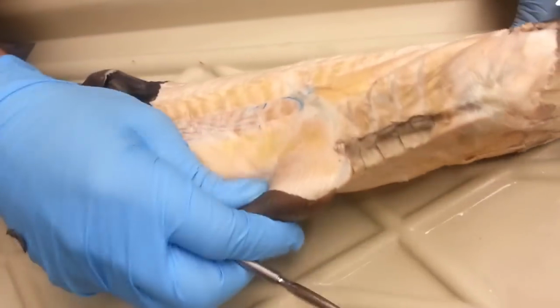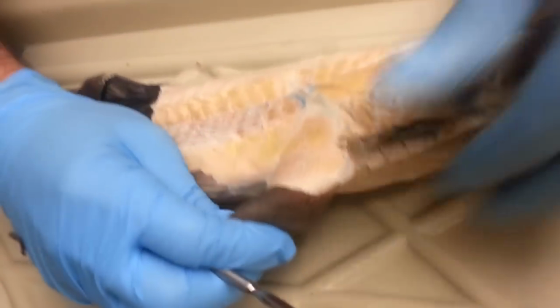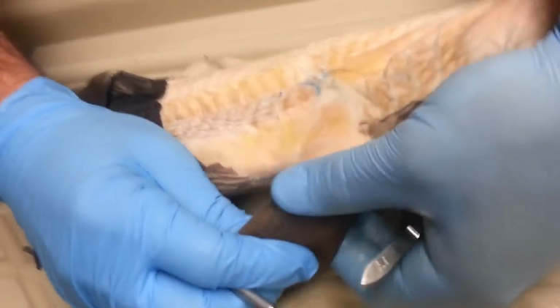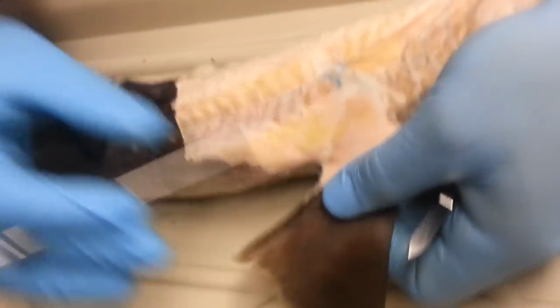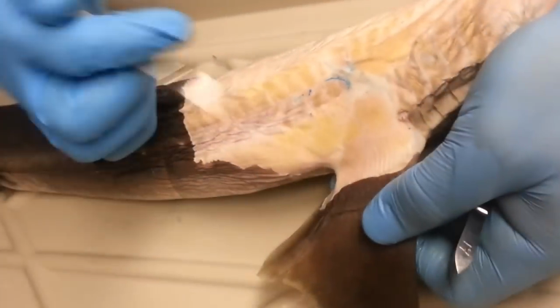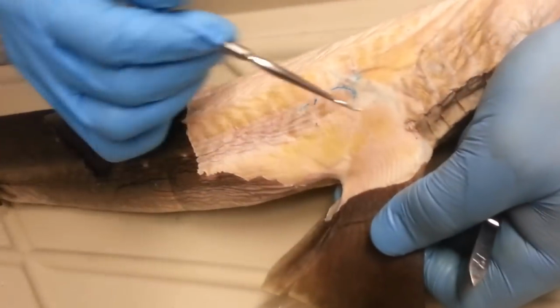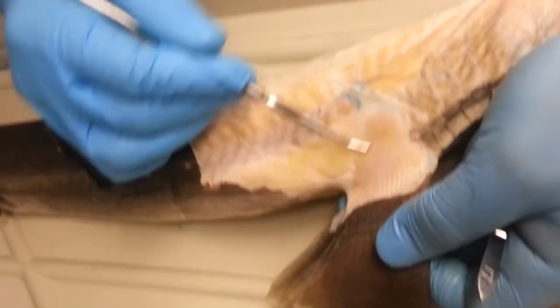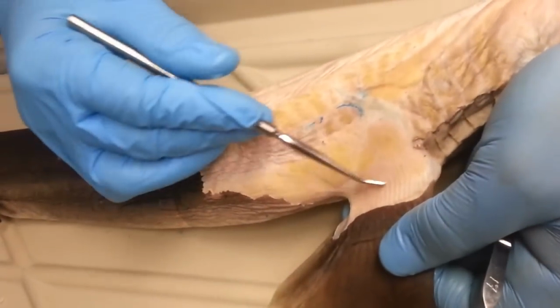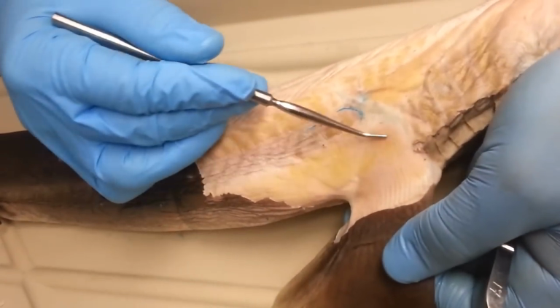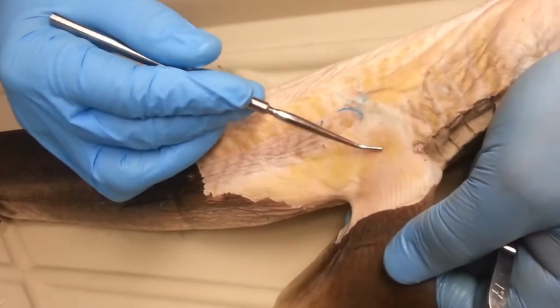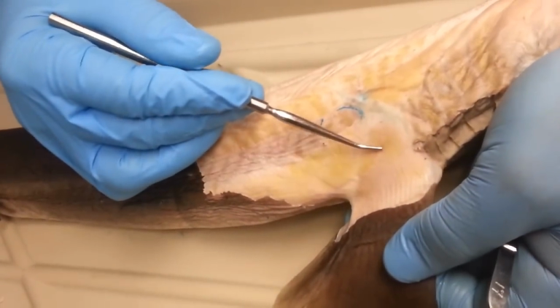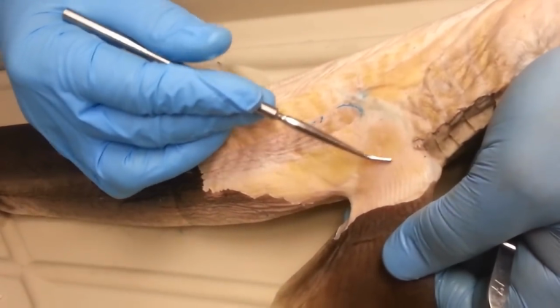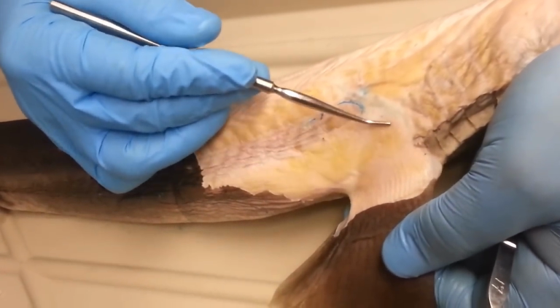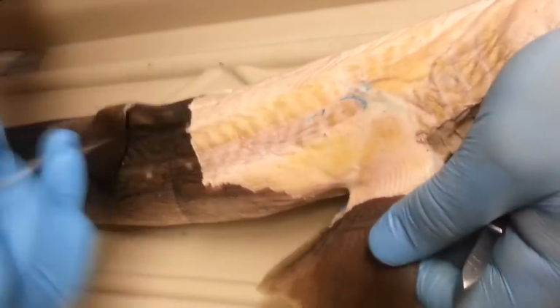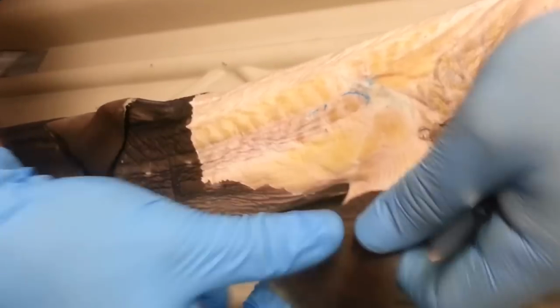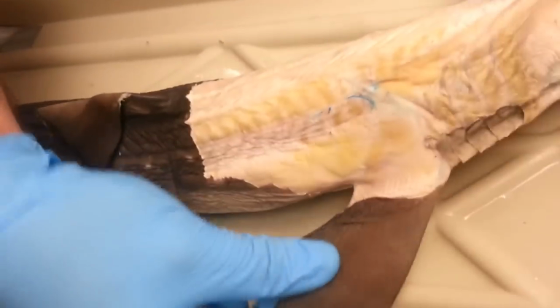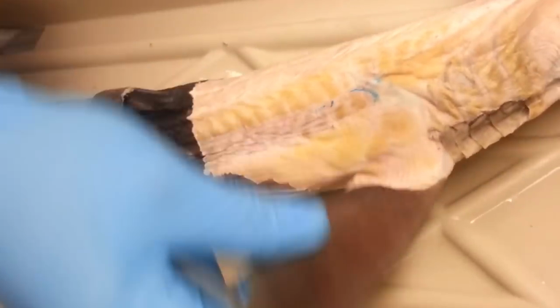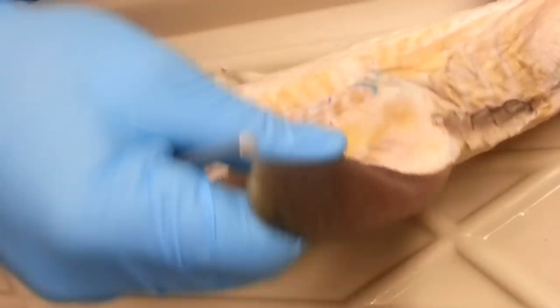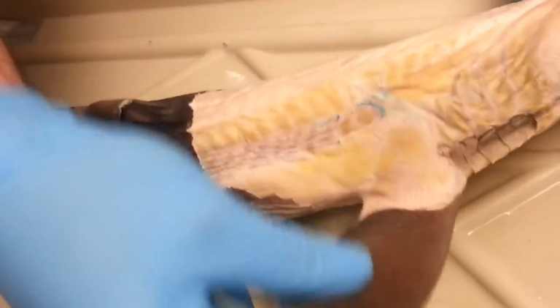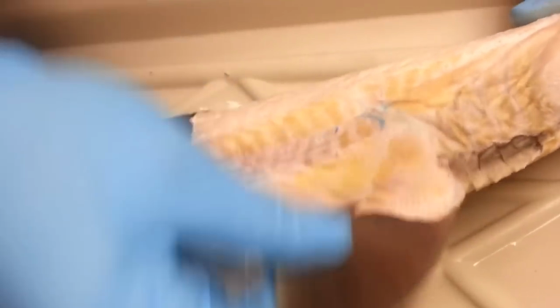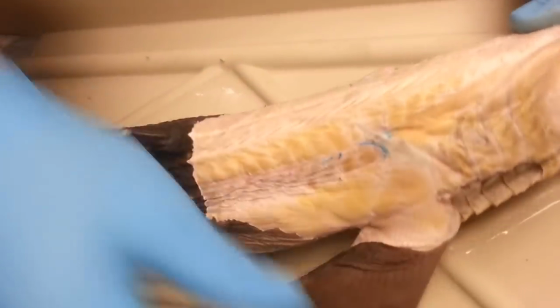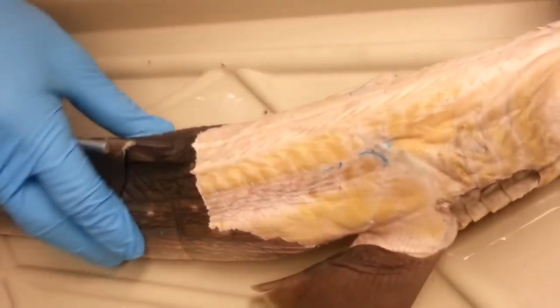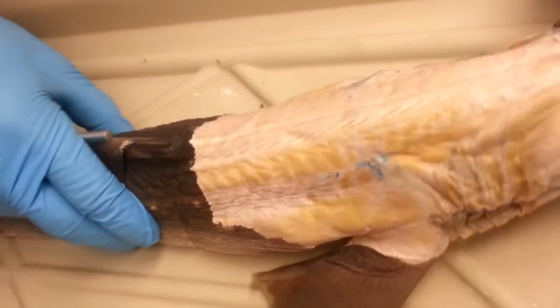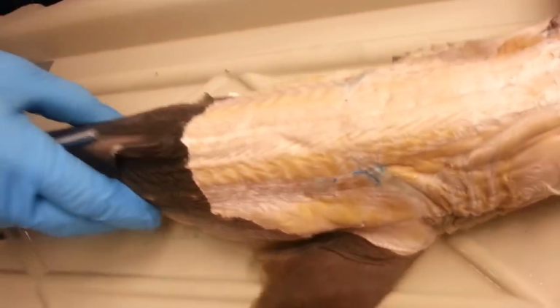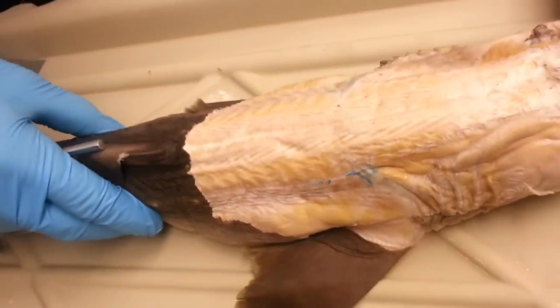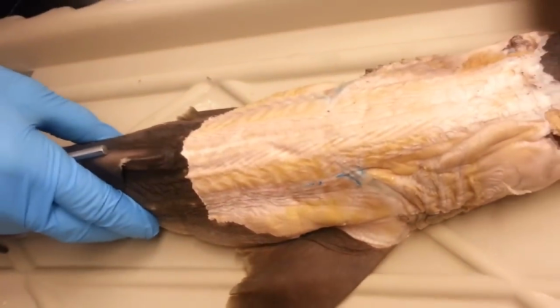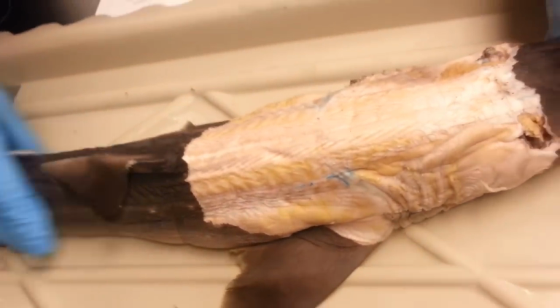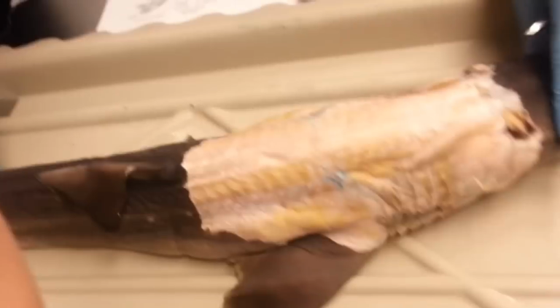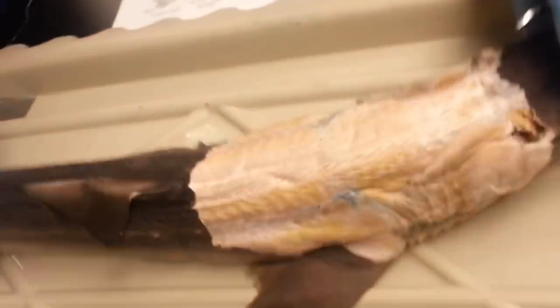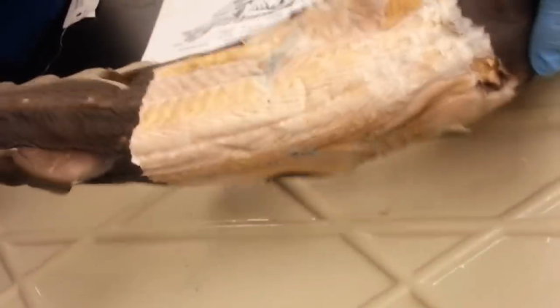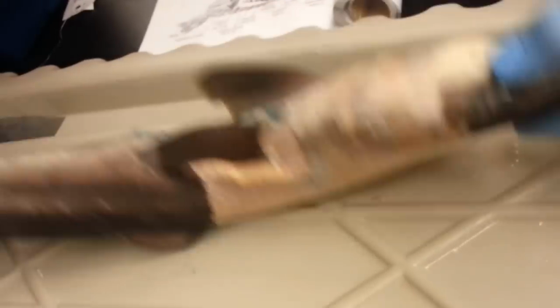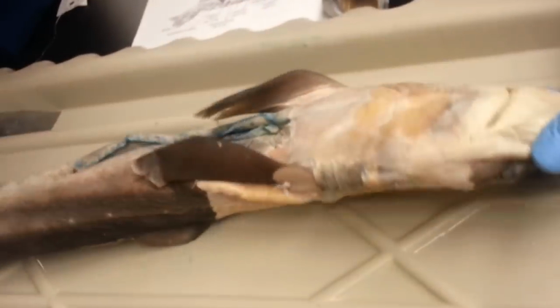This muscle right here, connected to the fin, is the pectoral levator, because it's going to elevate the fin. That's the dorsal side of the shark. Let's go to the ventral.